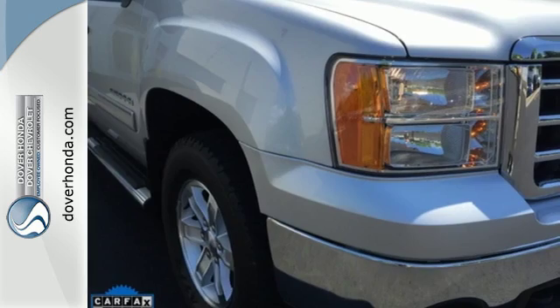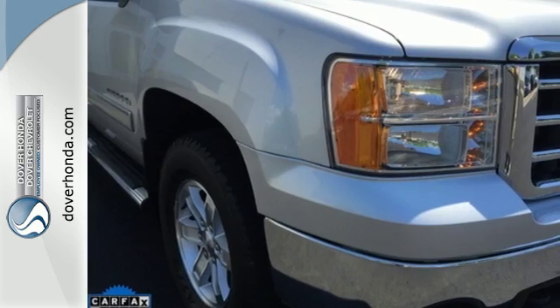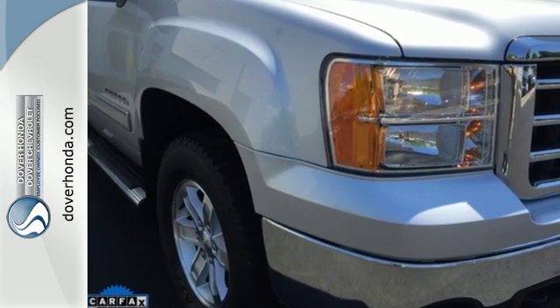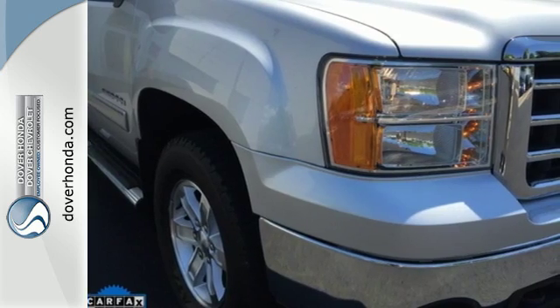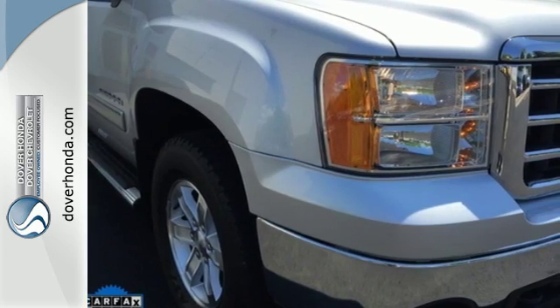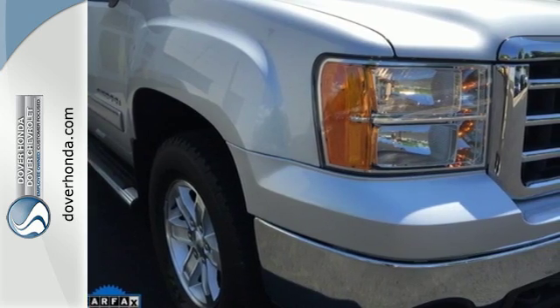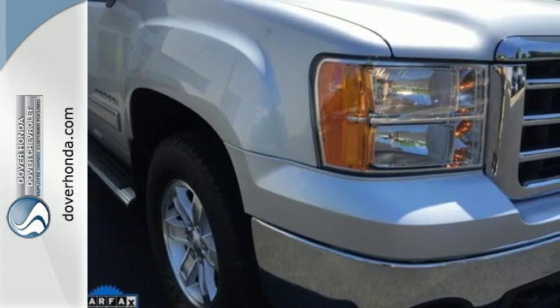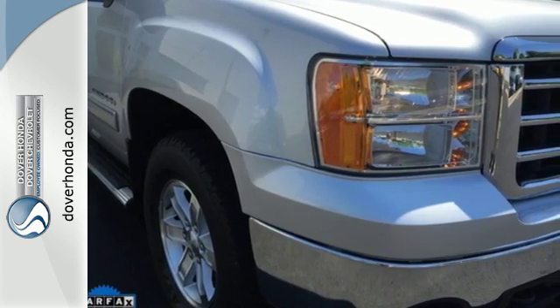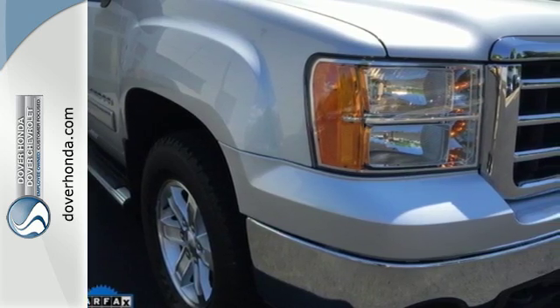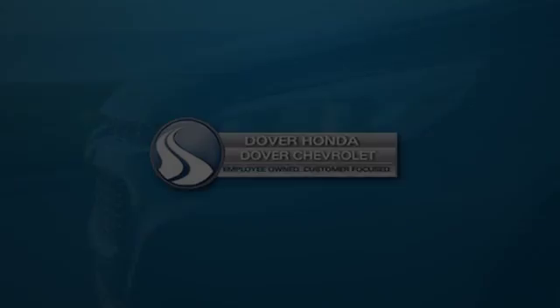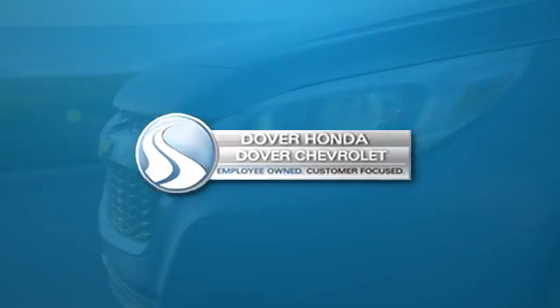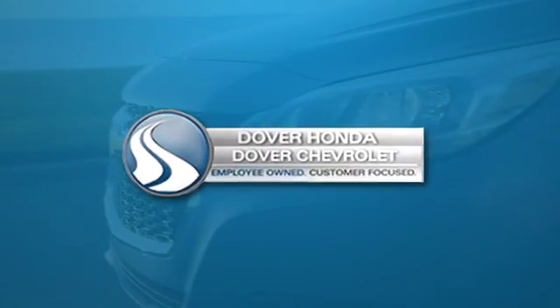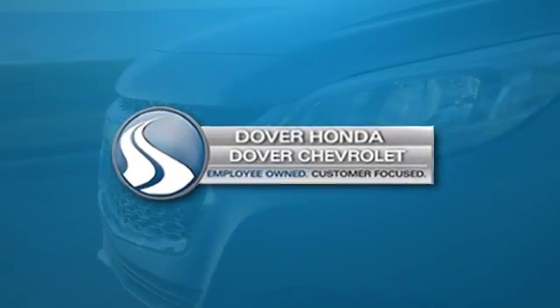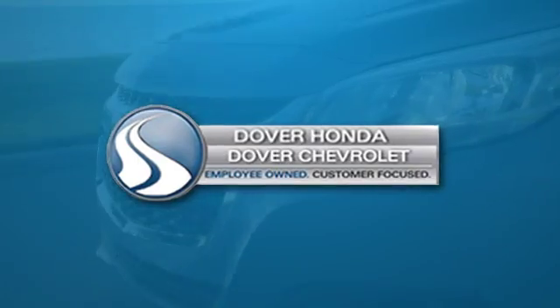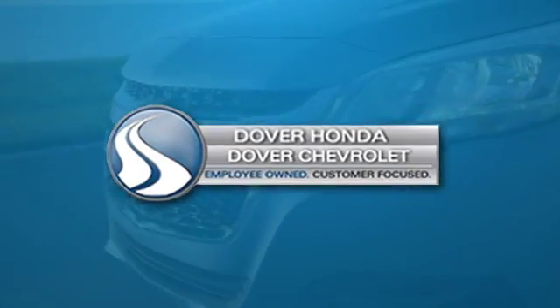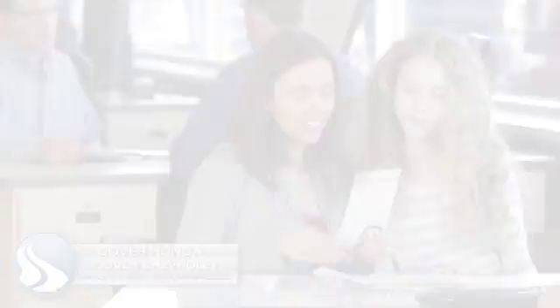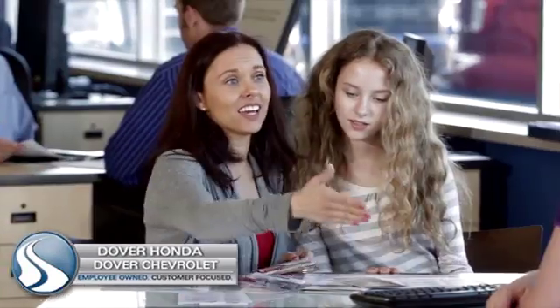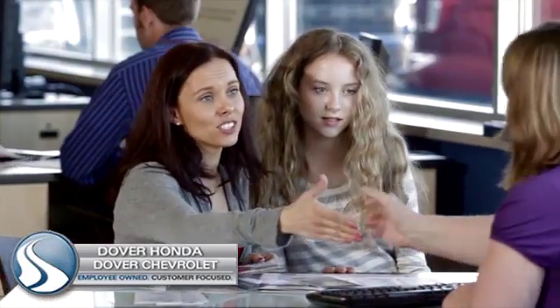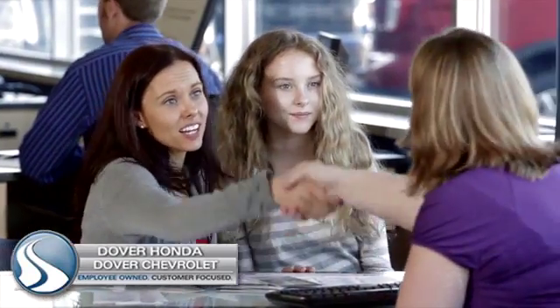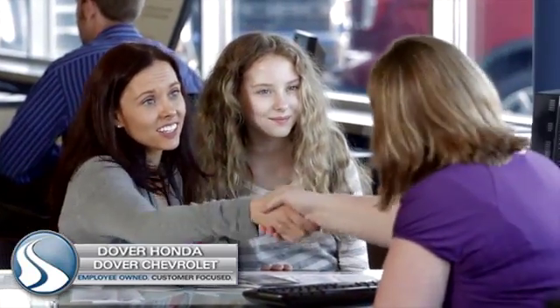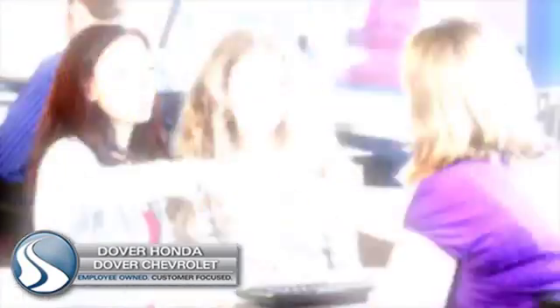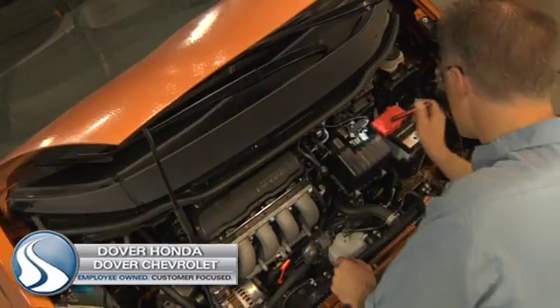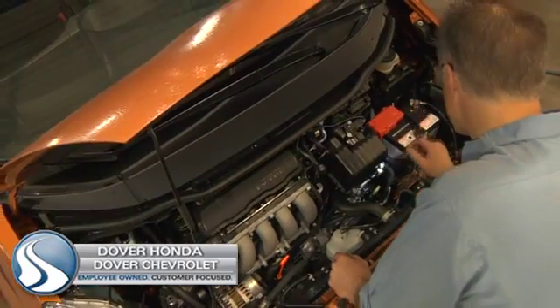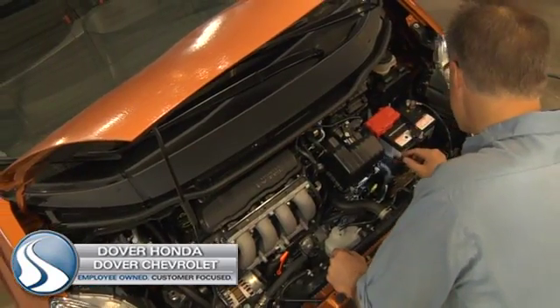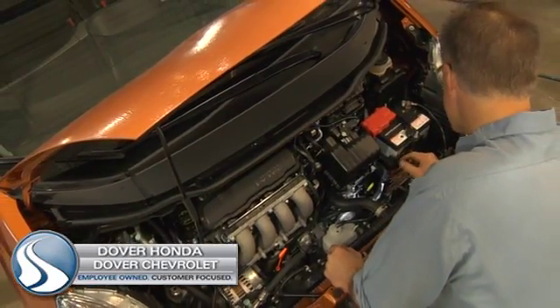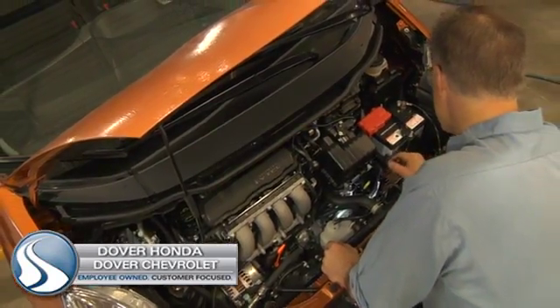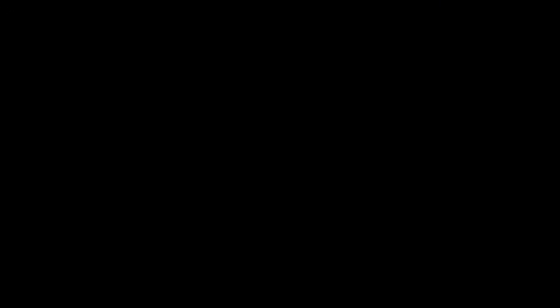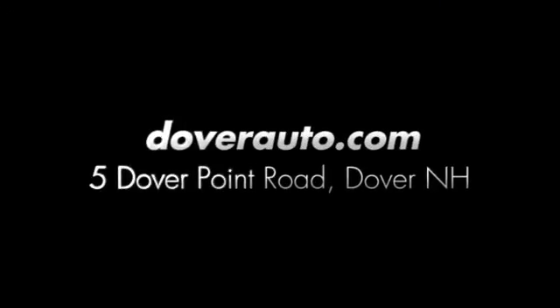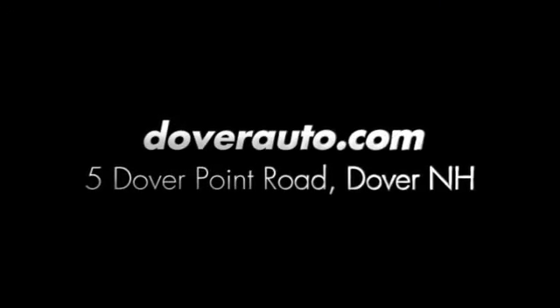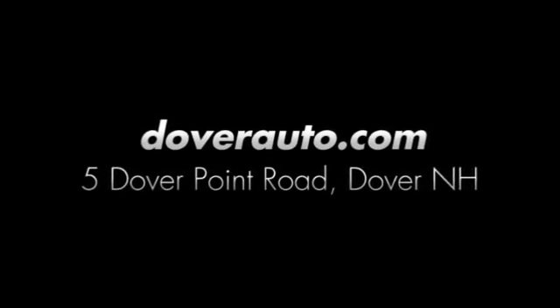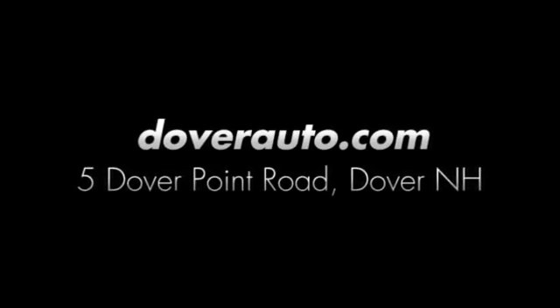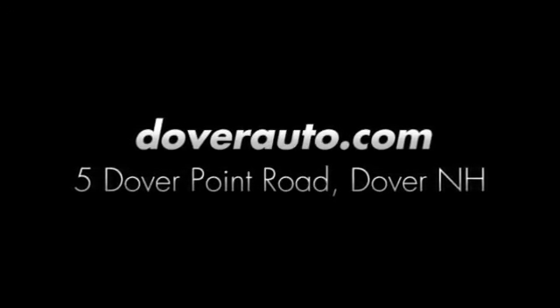Come in today and take it for a test drive. Dover Honda and Dover Chevrolet are the trusted choice for new and used sales, parts and service since 1970. We are conveniently located at 5 Dover Point Road in Dover, New Hampshire.